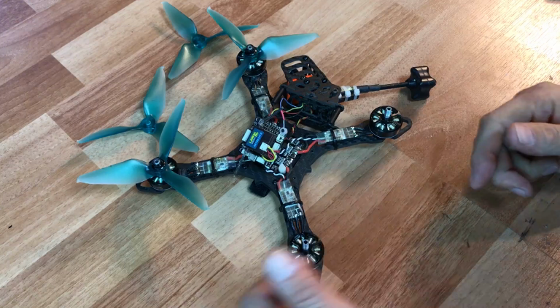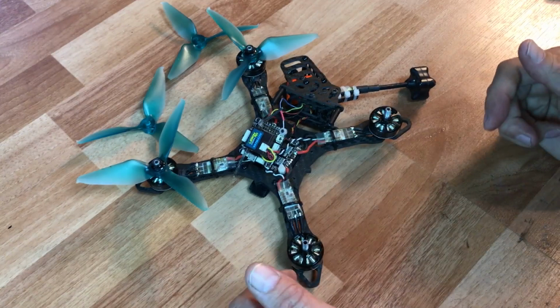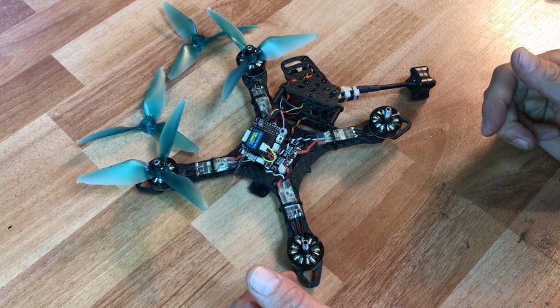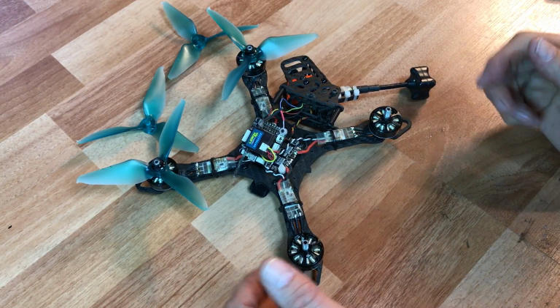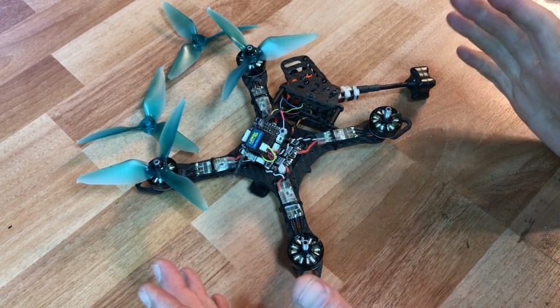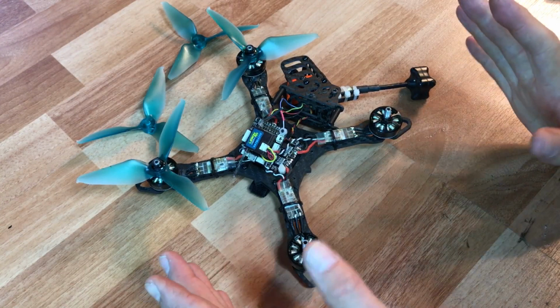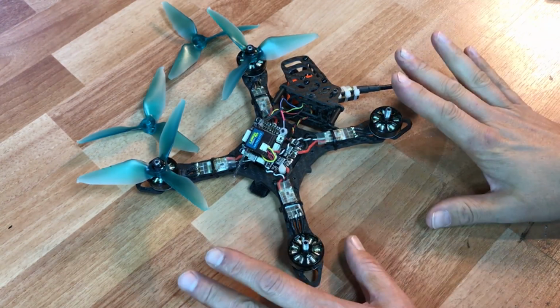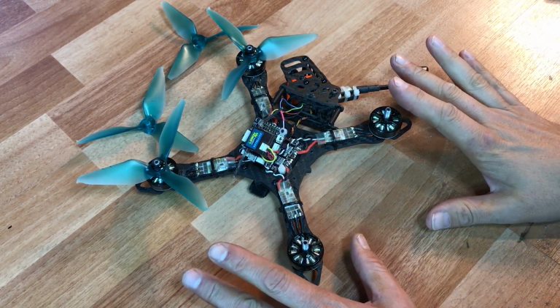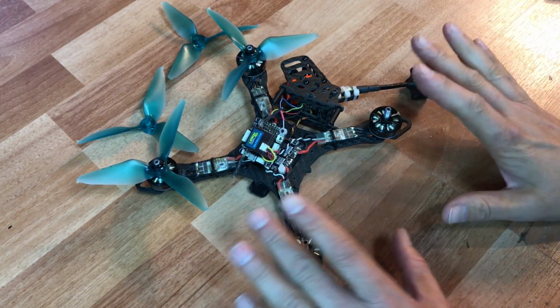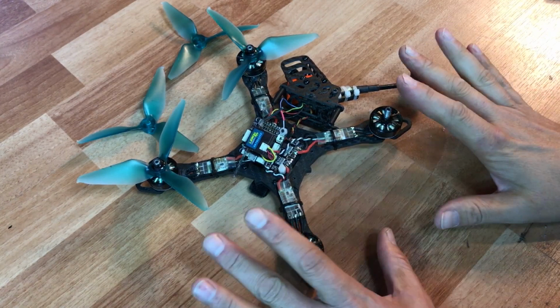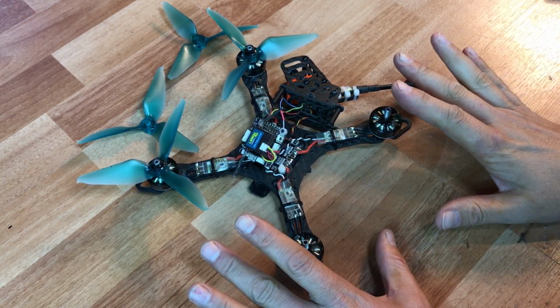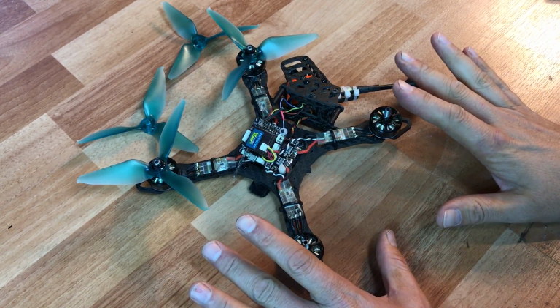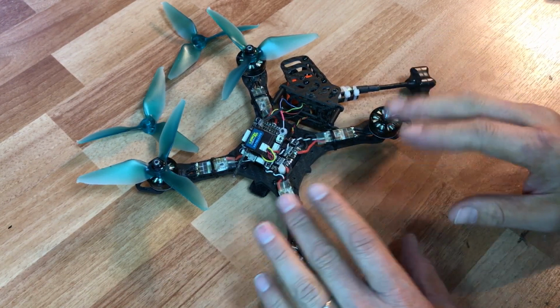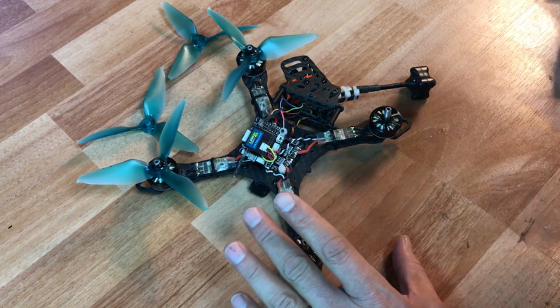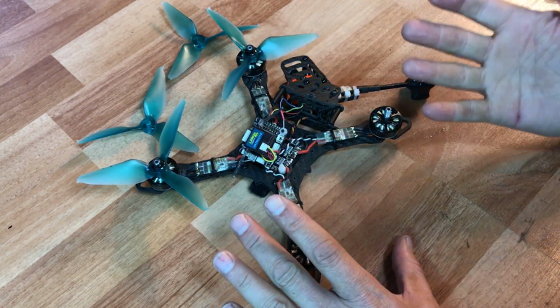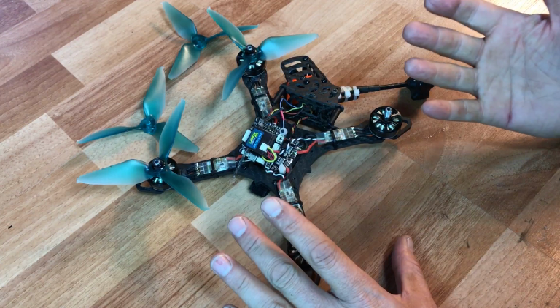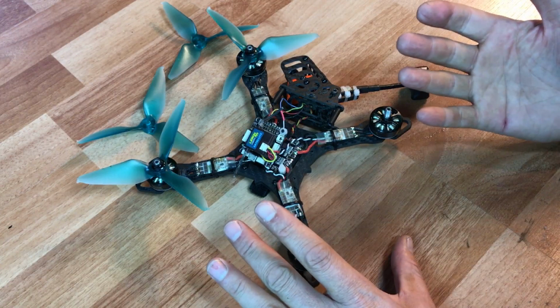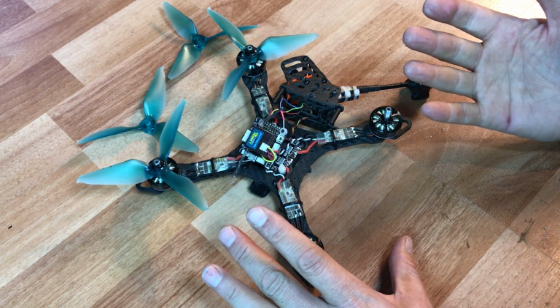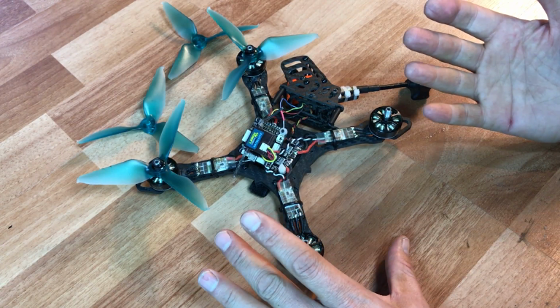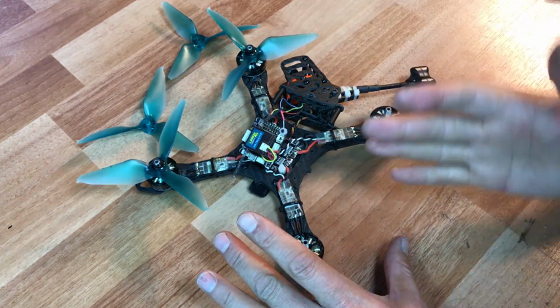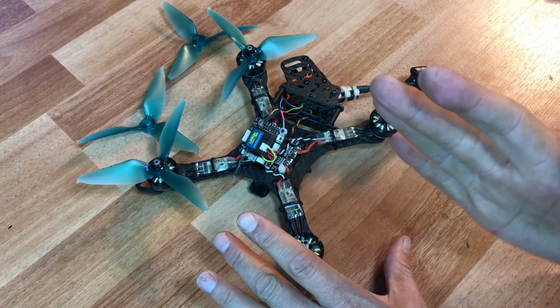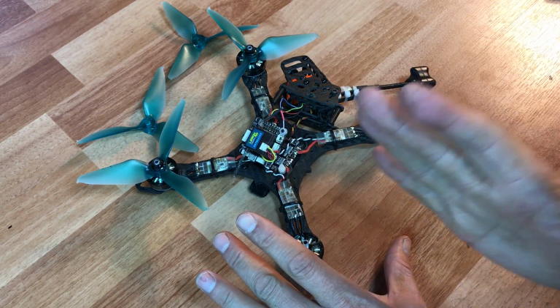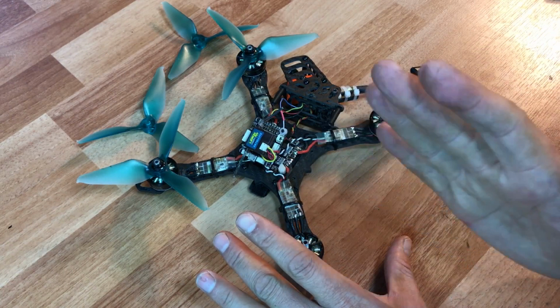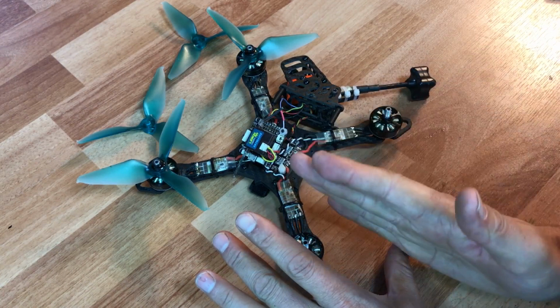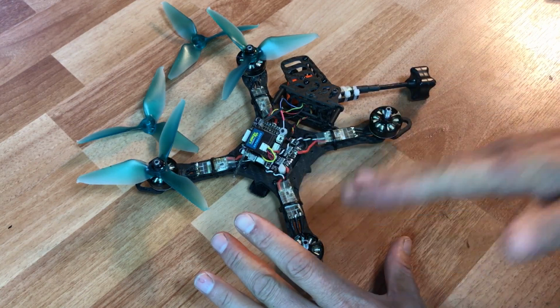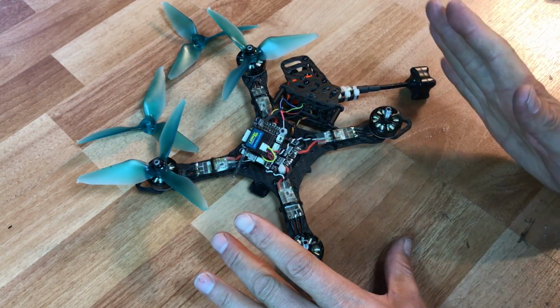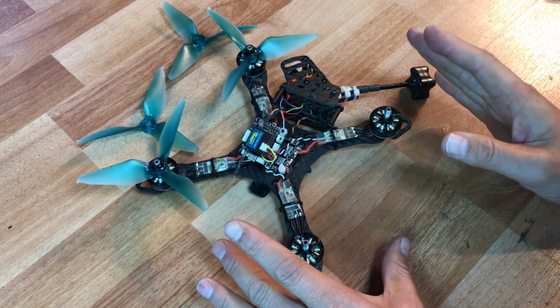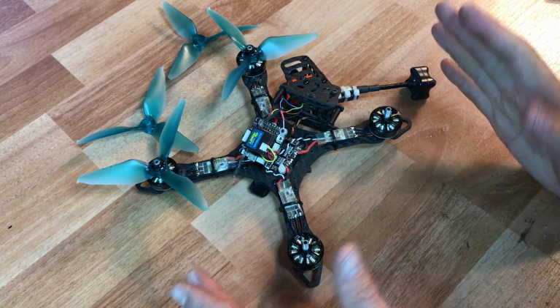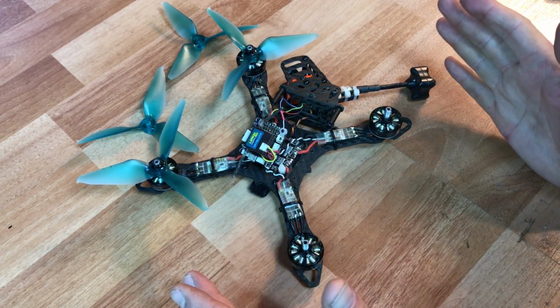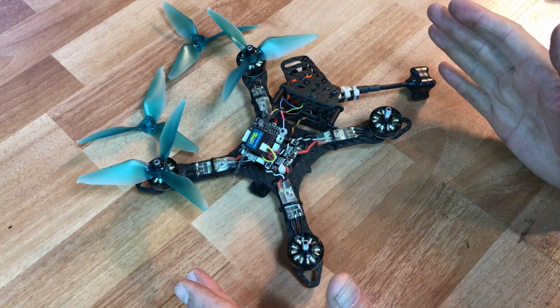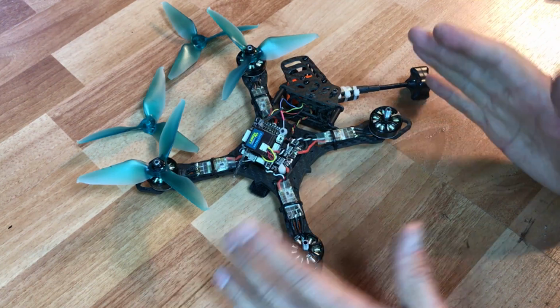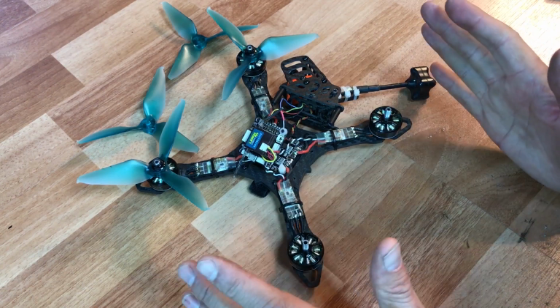Hey guys, it's Demo, and this is my new build that I'm going to be building for the 100 mile an hour challenge. I'm going to try and go between 110 and 120 with 4S.